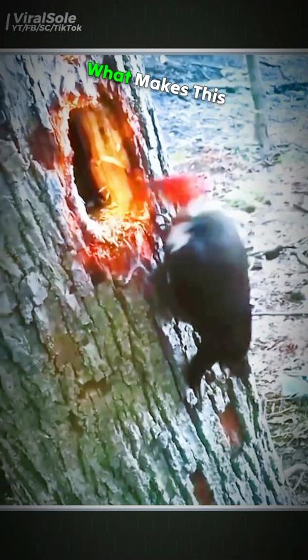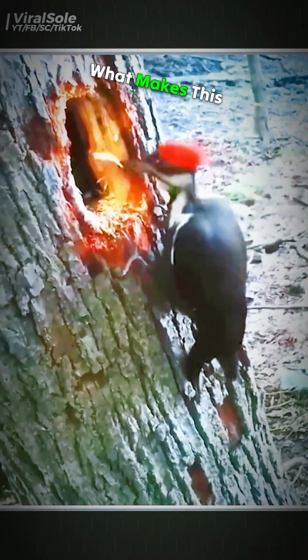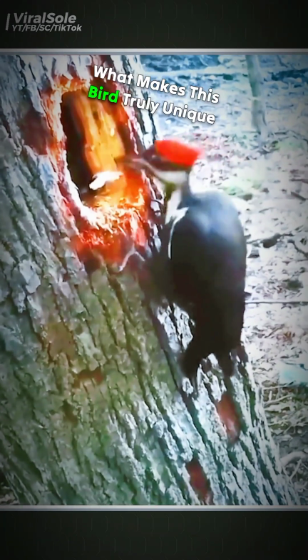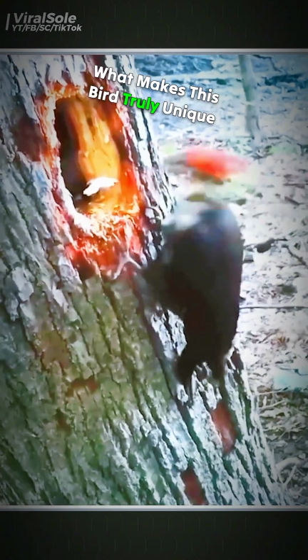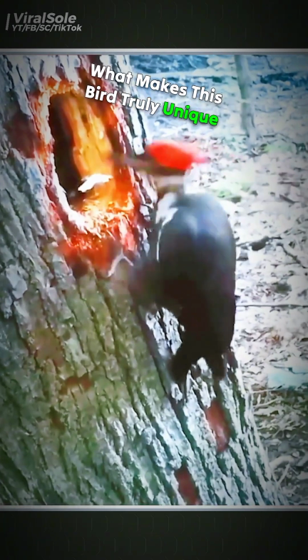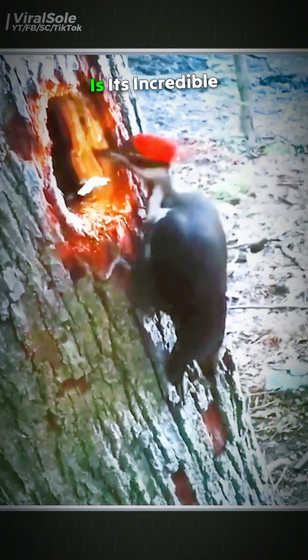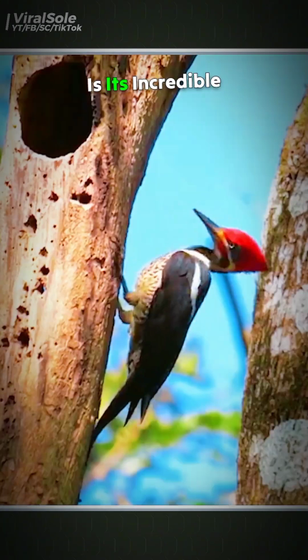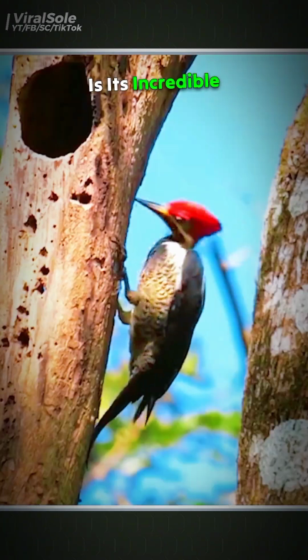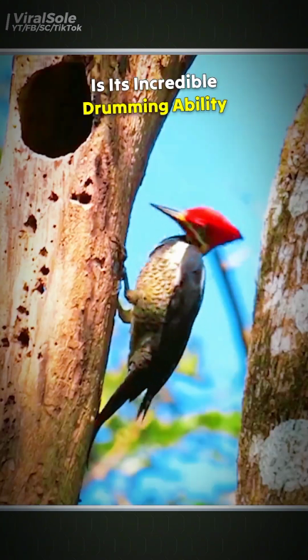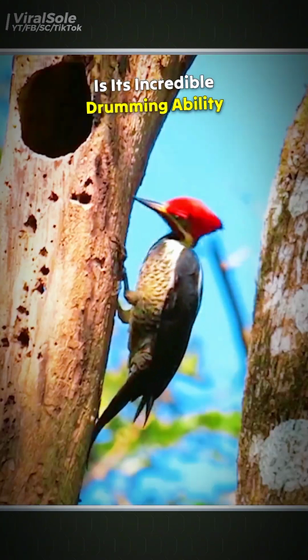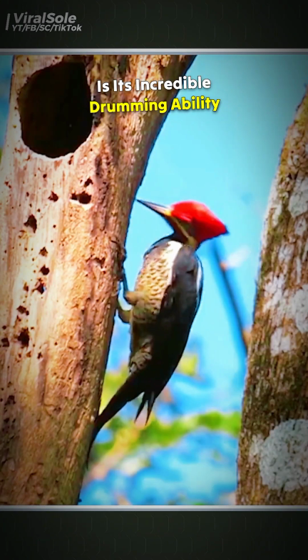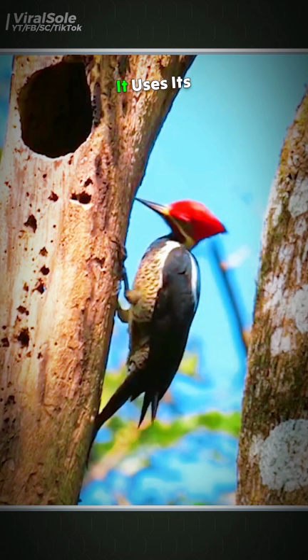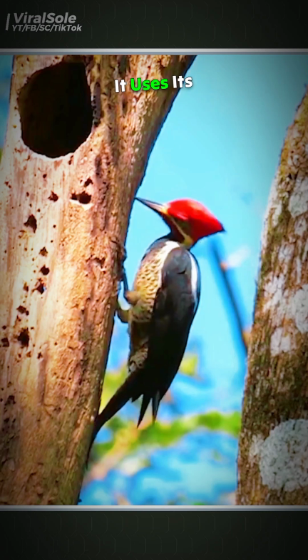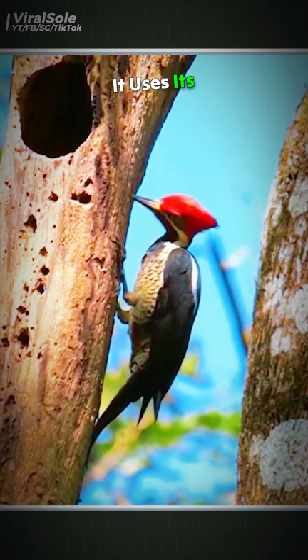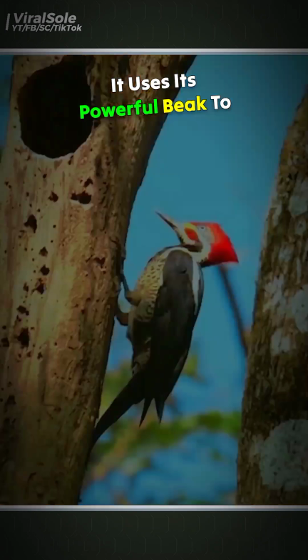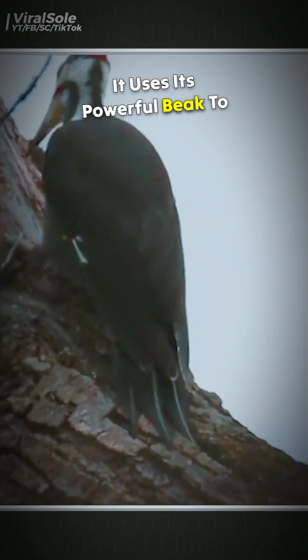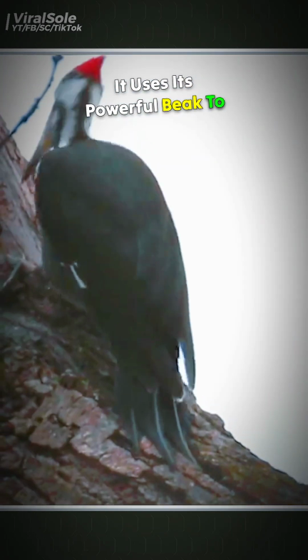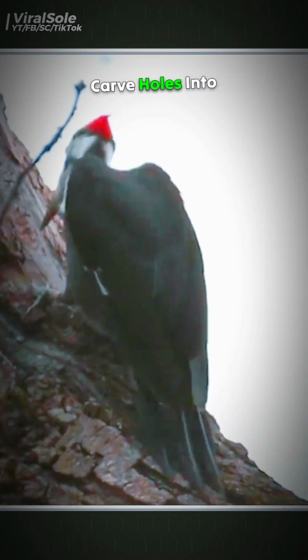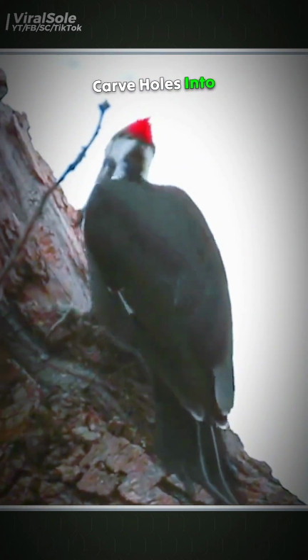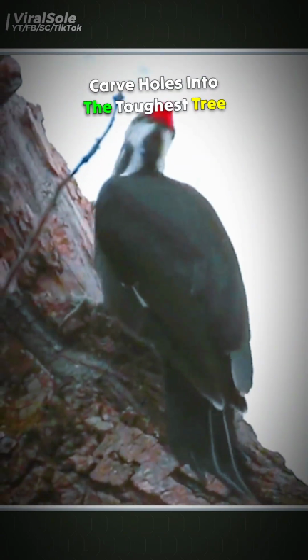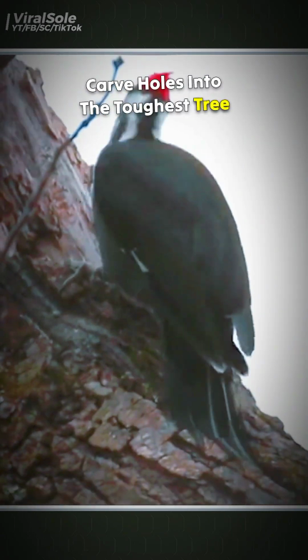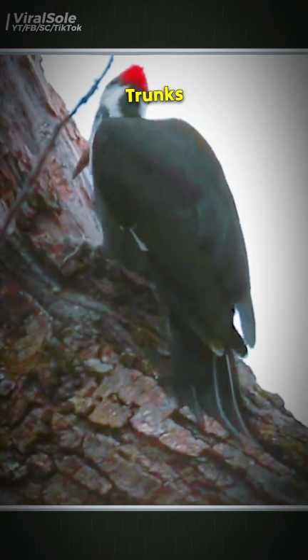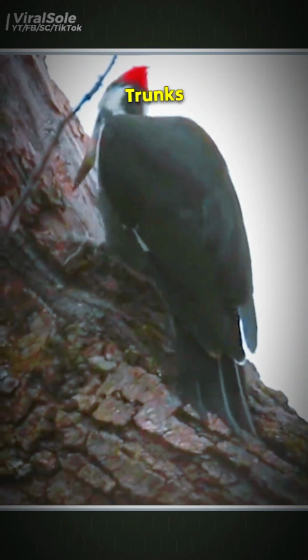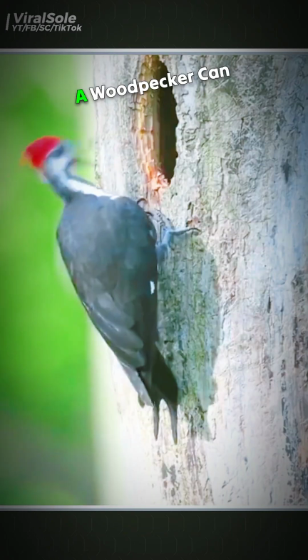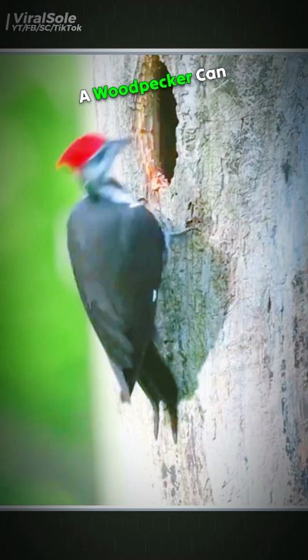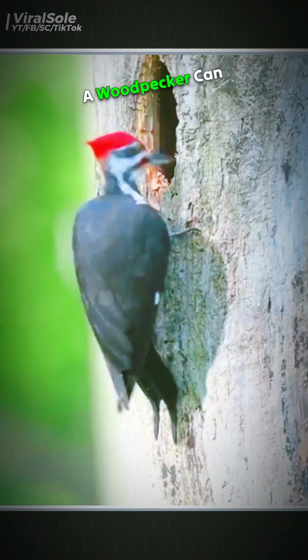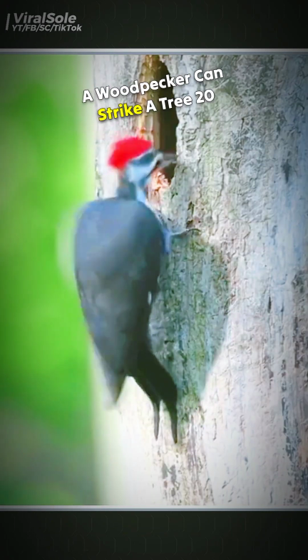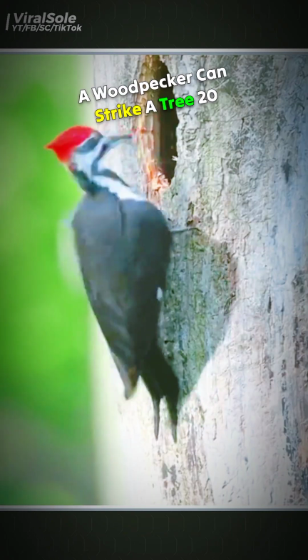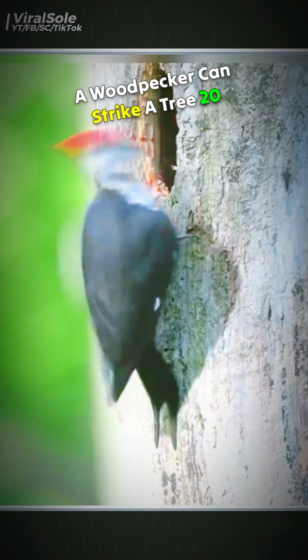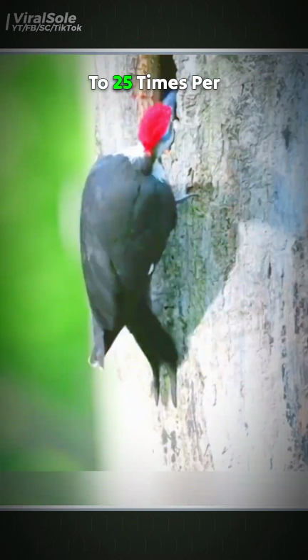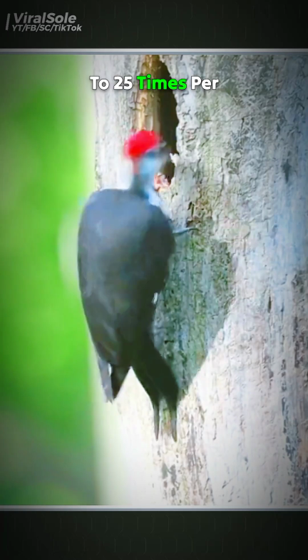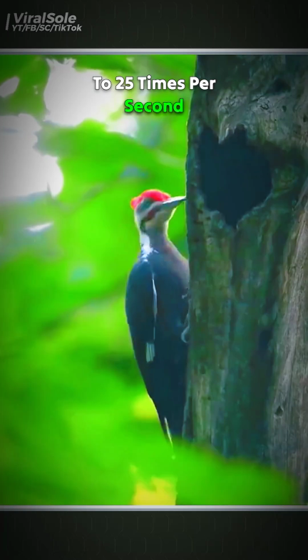What makes this bird truly unique is its incredible drumming ability. It uses its powerful beak to carve holes into the toughest tree trunks. A woodpecker can strike a tree 20 to 25 times per second.